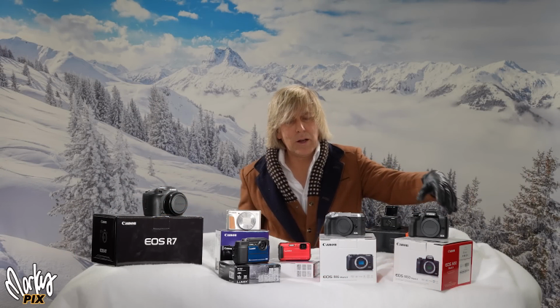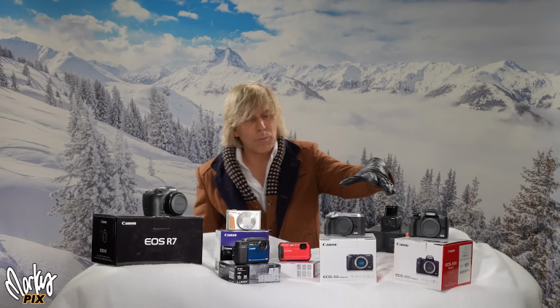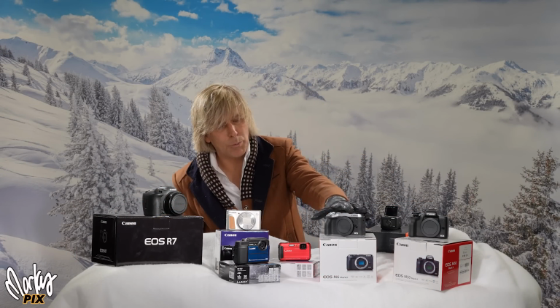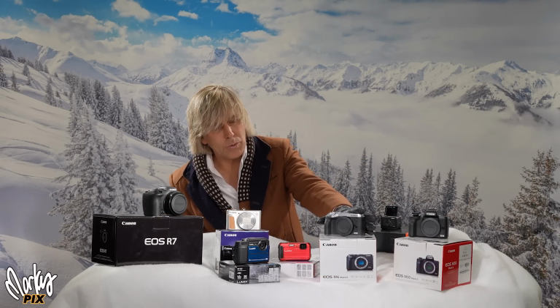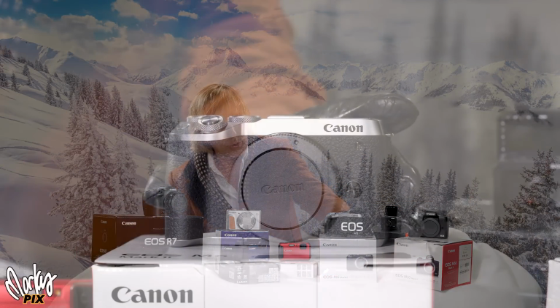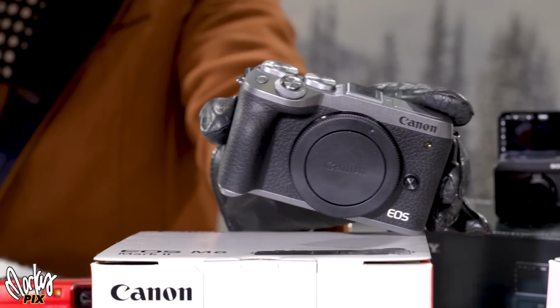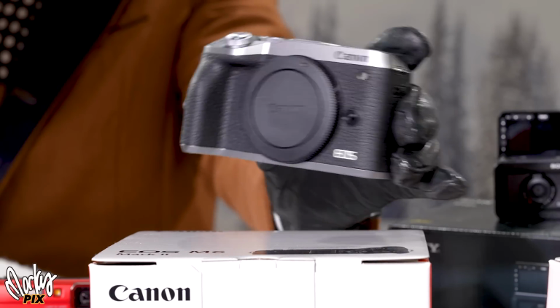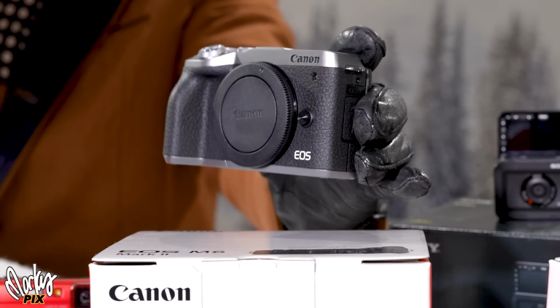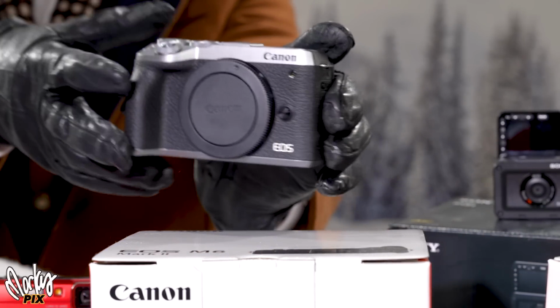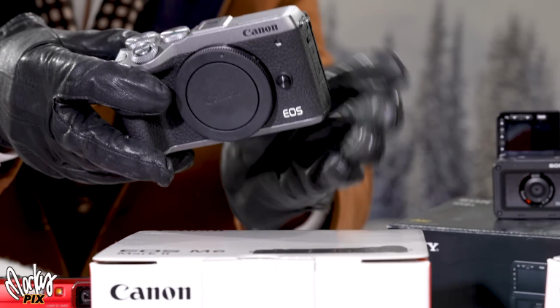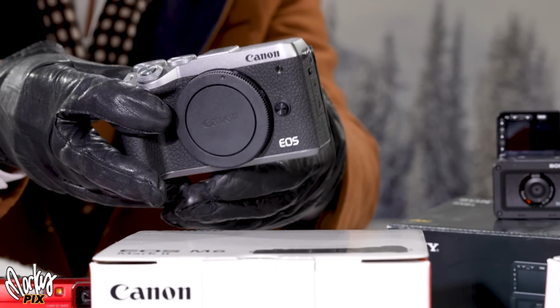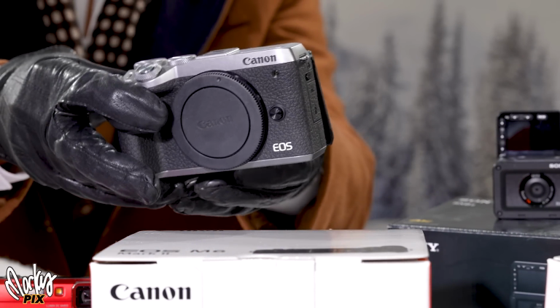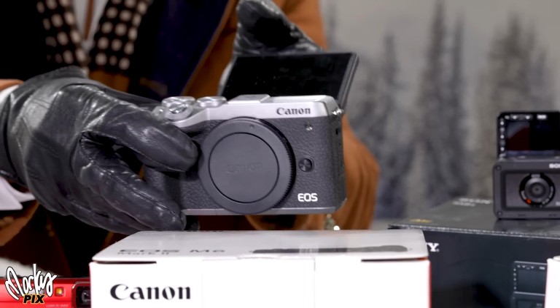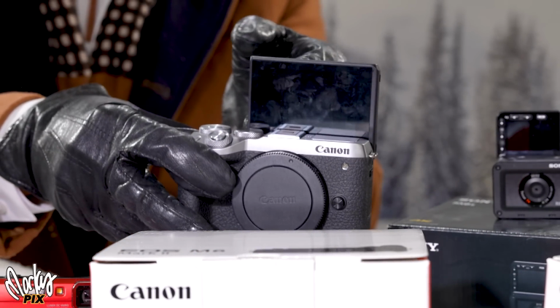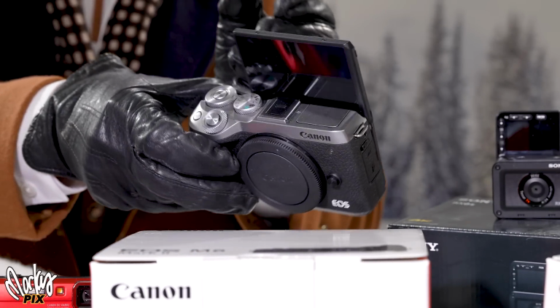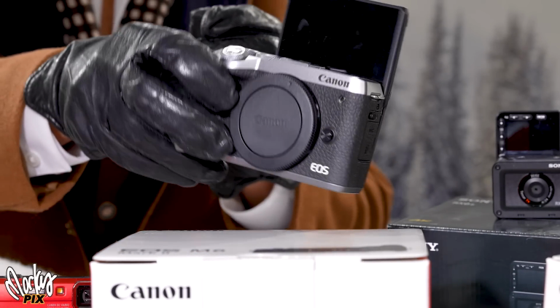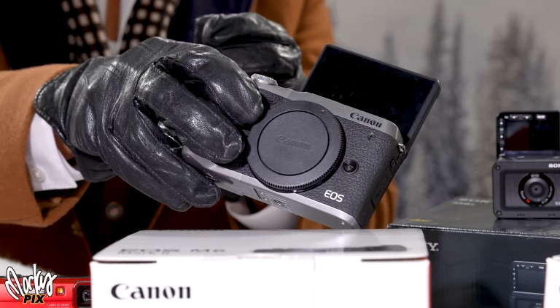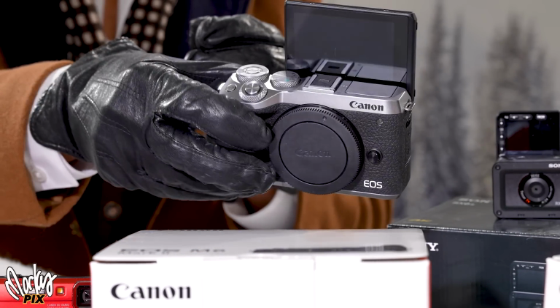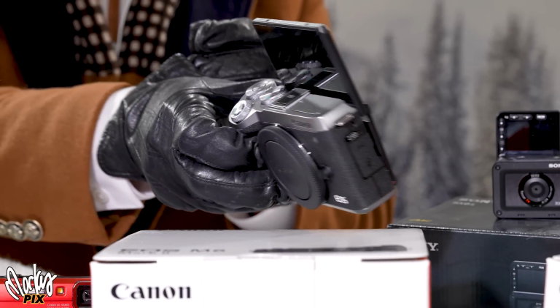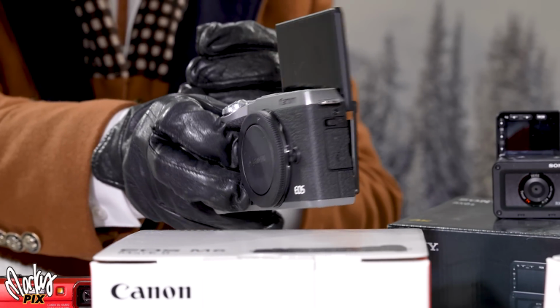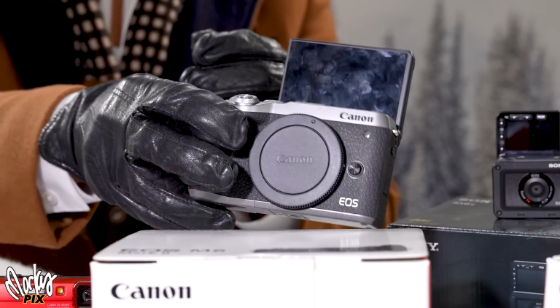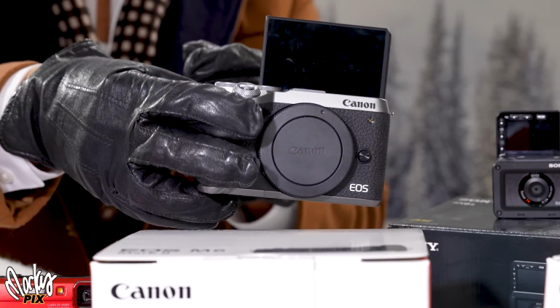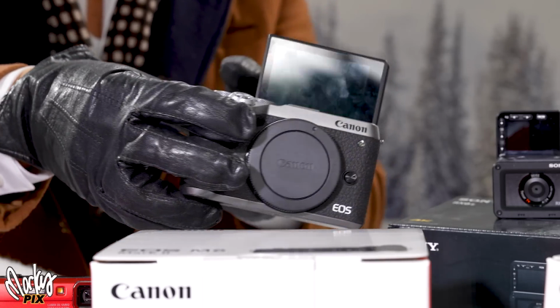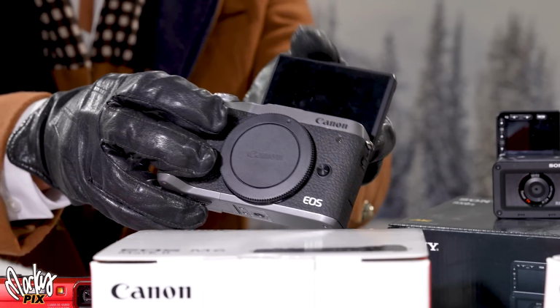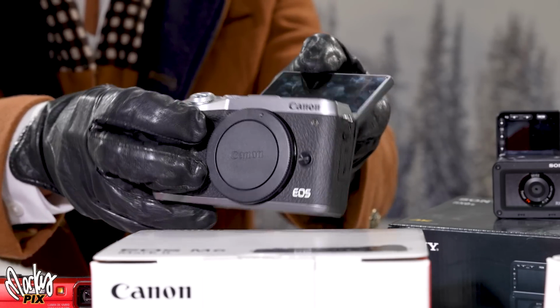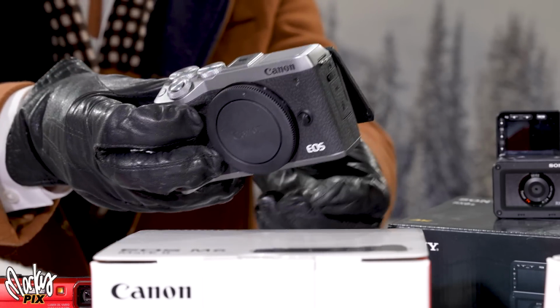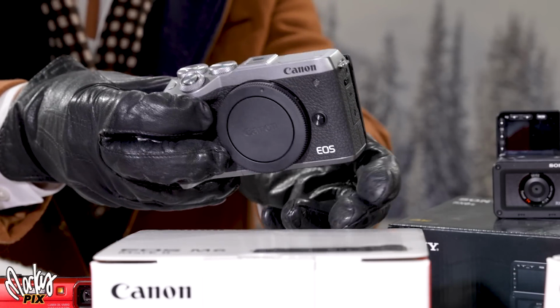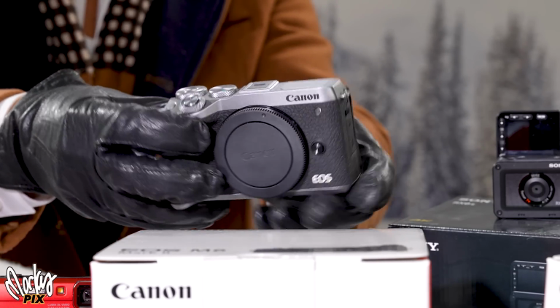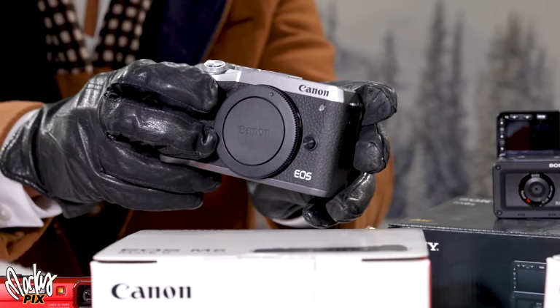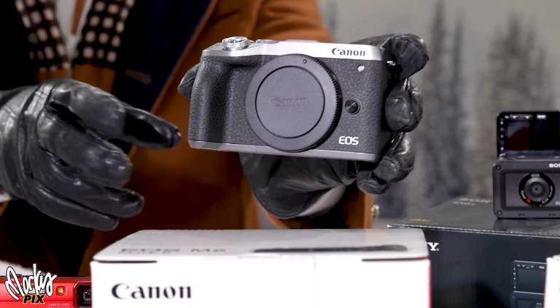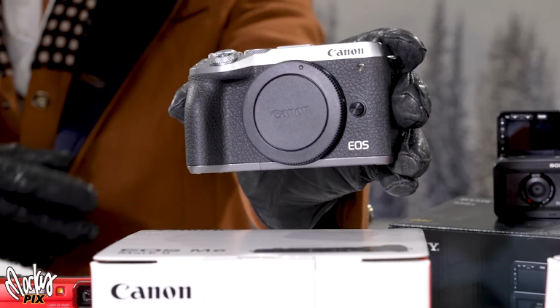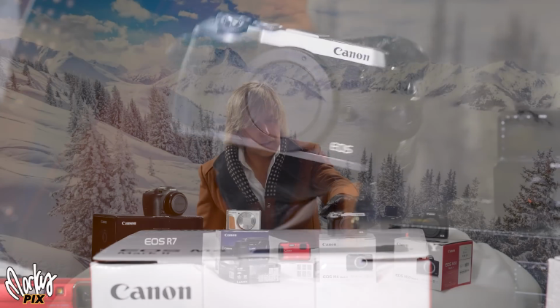Next up we have a brand new EOS M6 Mark II. This one is also really cool. It has a flip-up screen — a wonderful camera for those who love vlogging and having something small and portable. This is also APS-C and really well made.